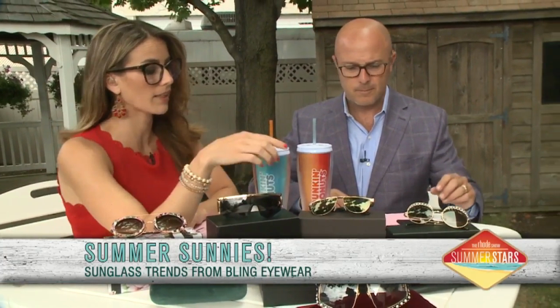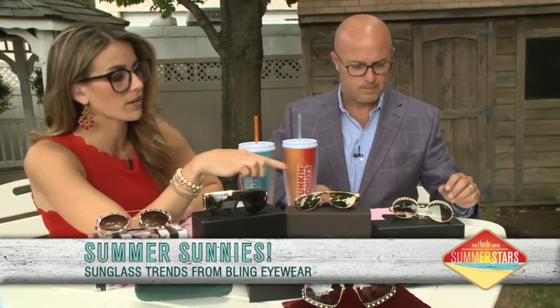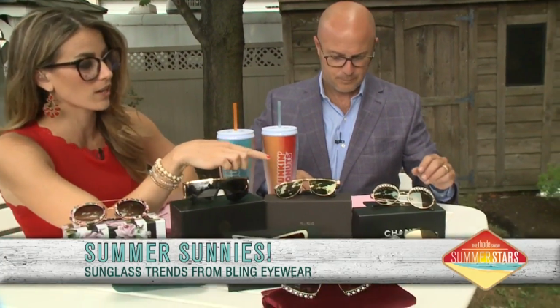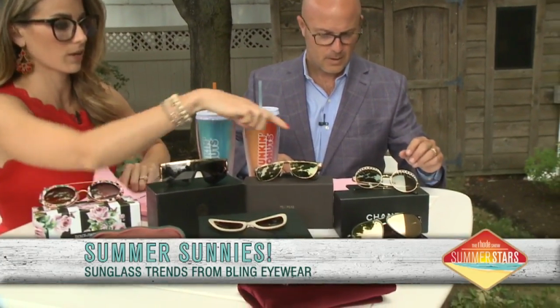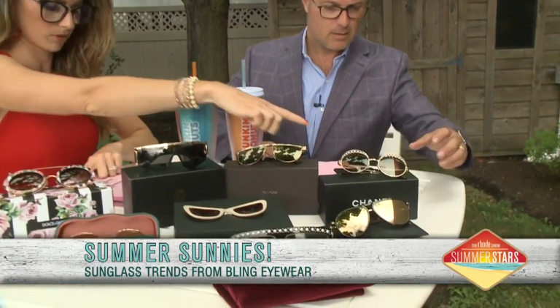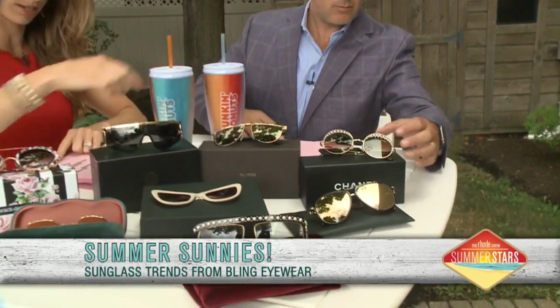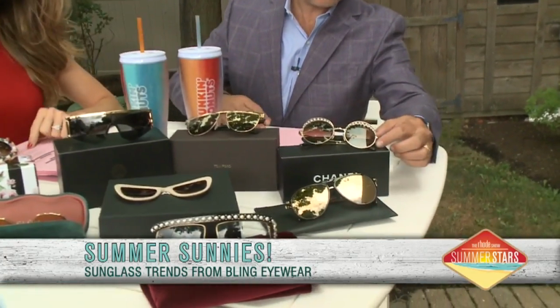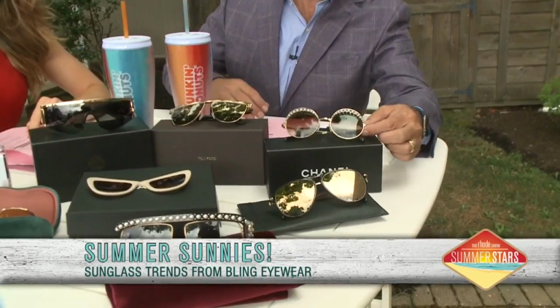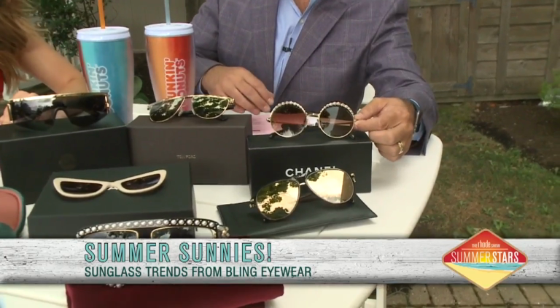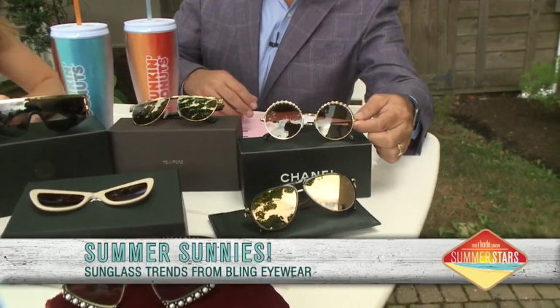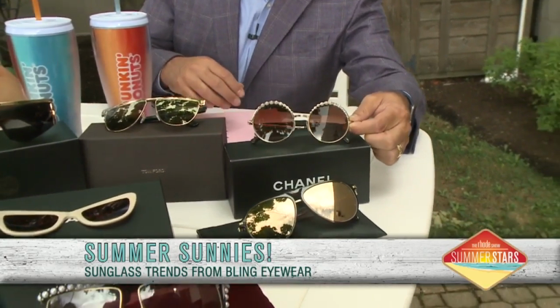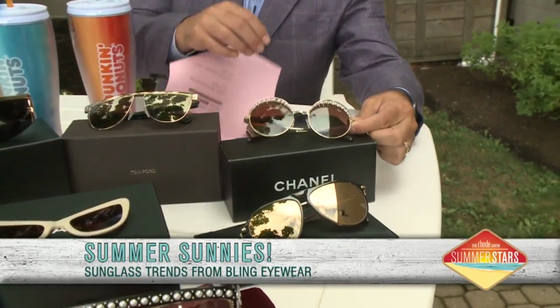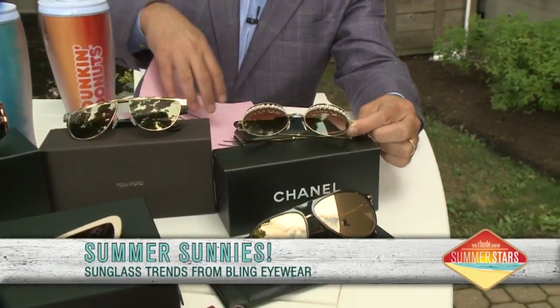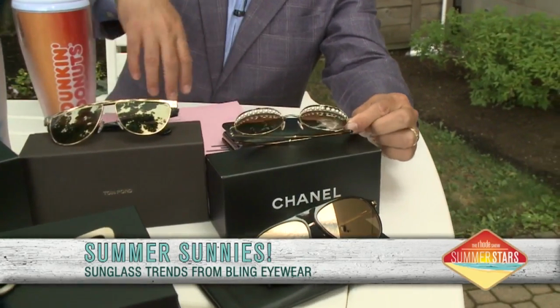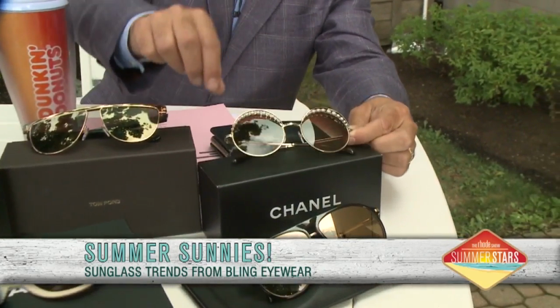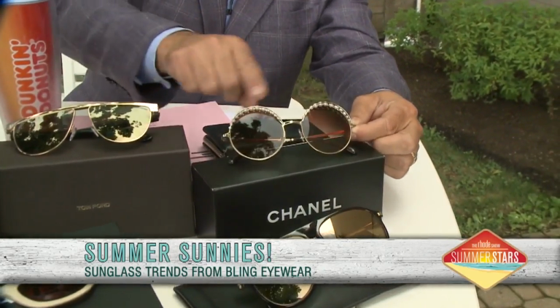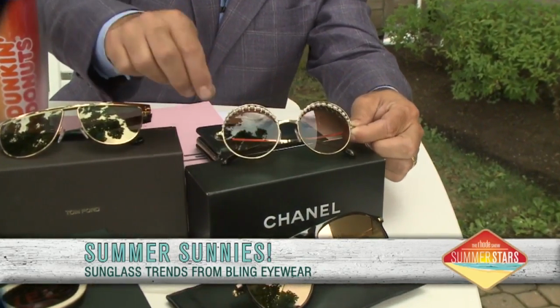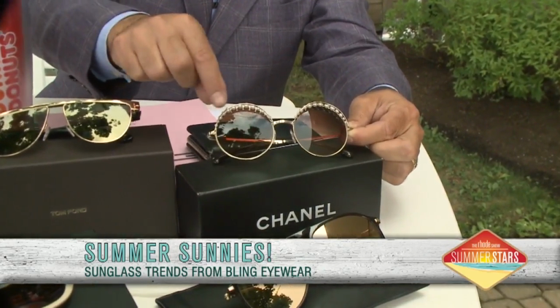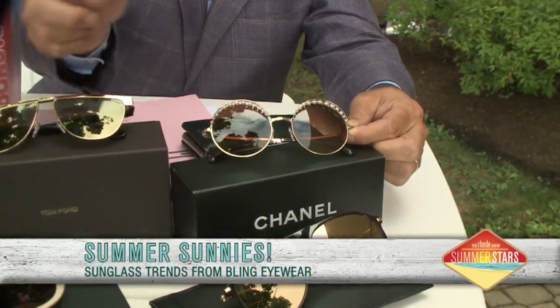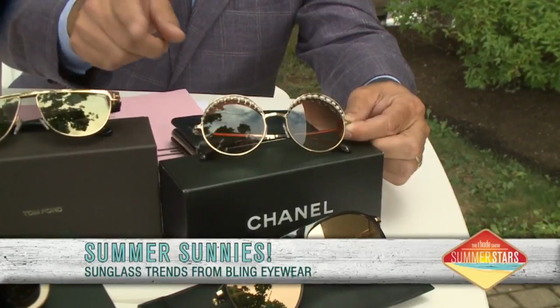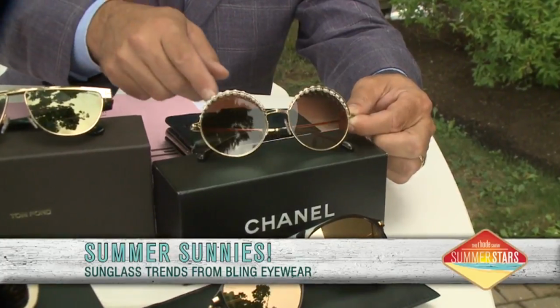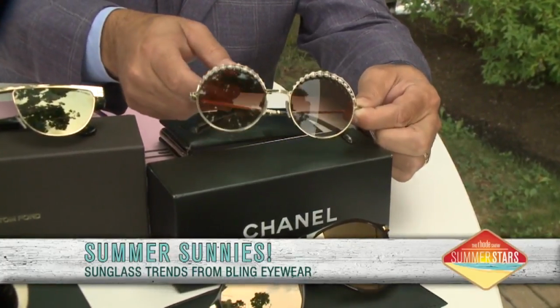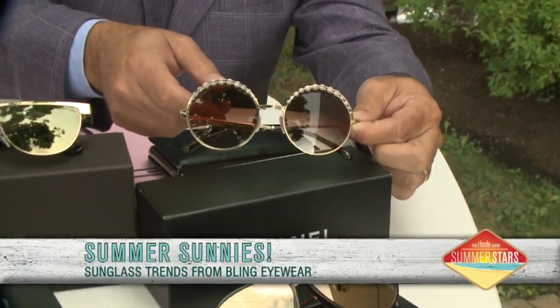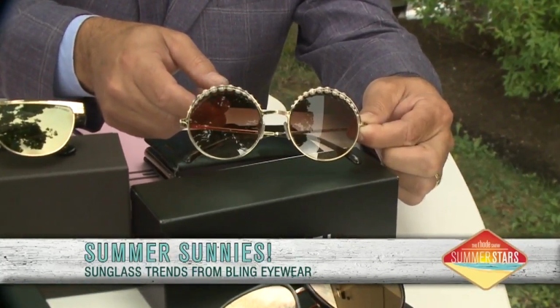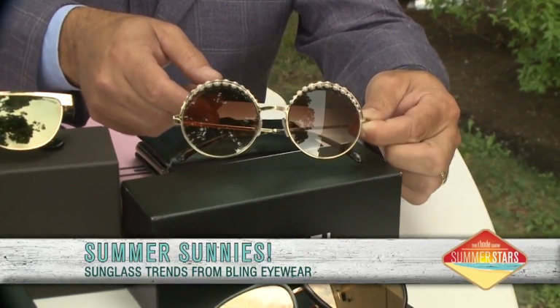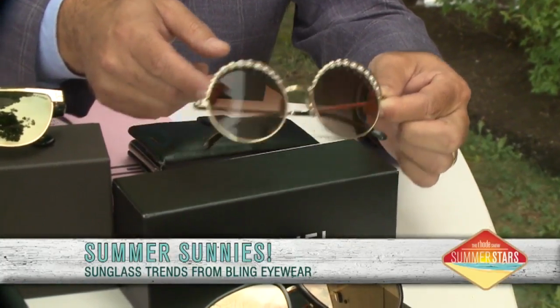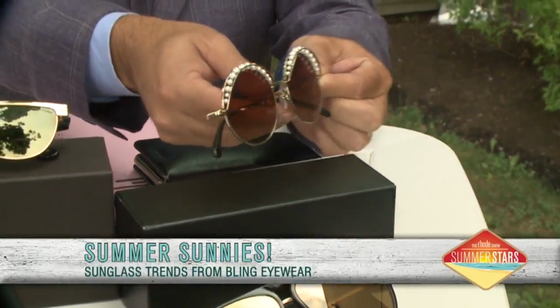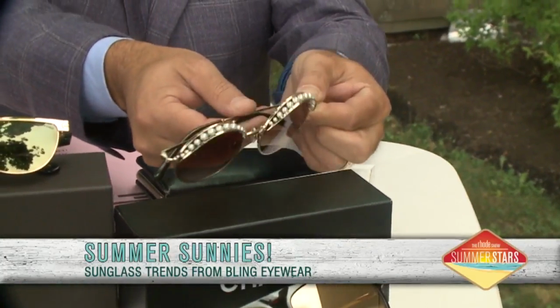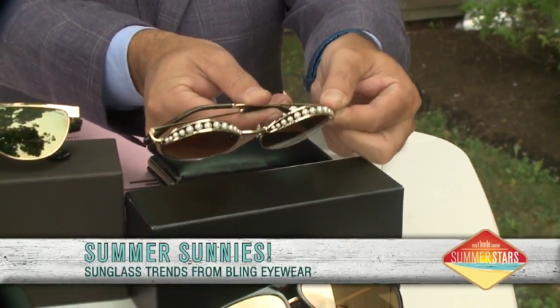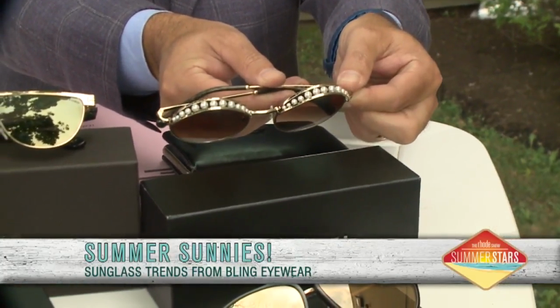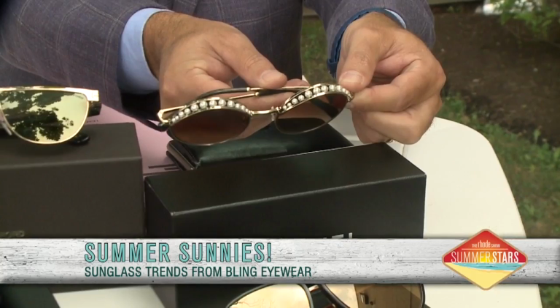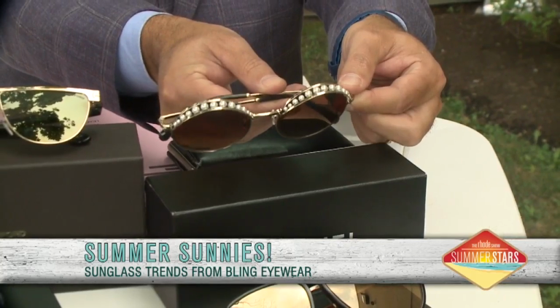I think we have another Chanel over there with the pearls on top. That's the real prestige collection. Now this one just has the pearls outside. That's a cool detail — I've never seen it like that. They almost look like little eyebrows. See how they're on top there — really, really pretty.